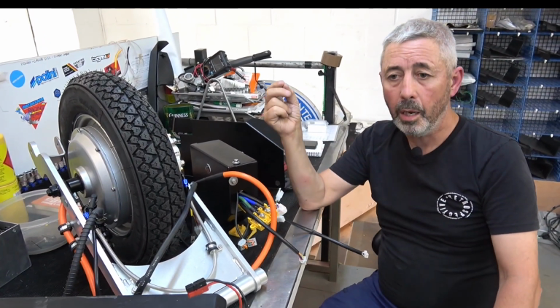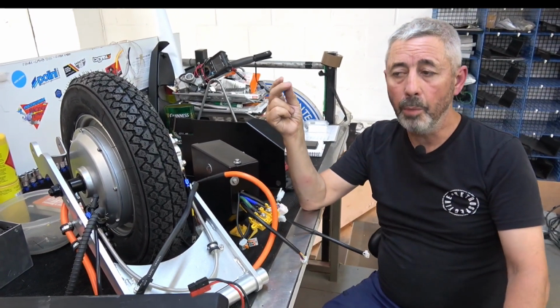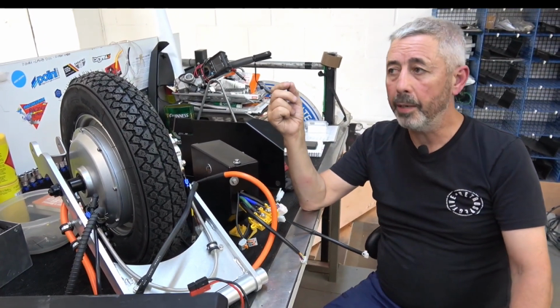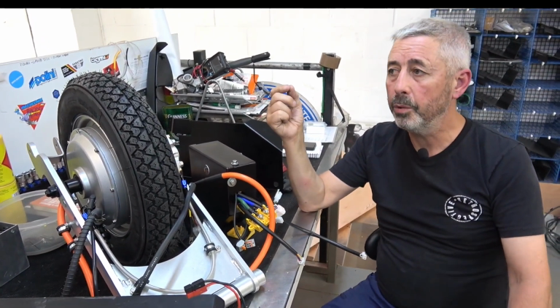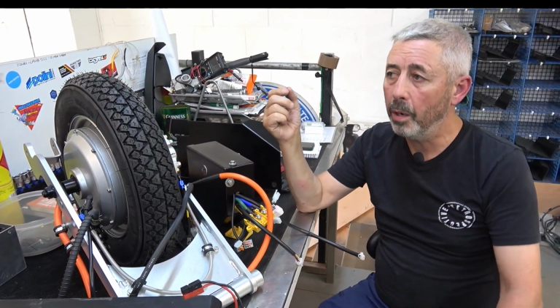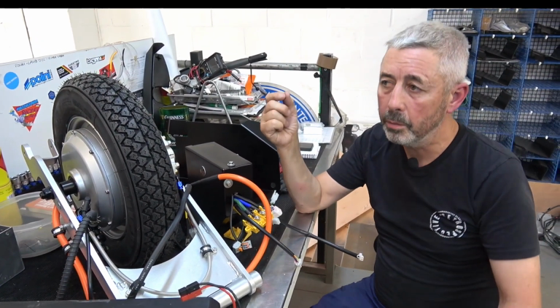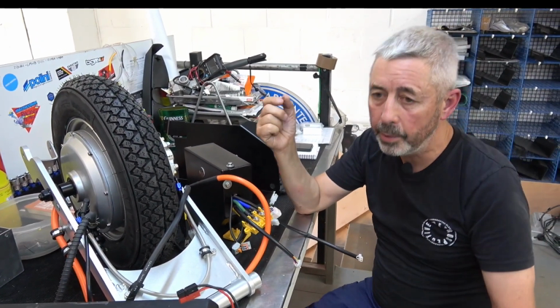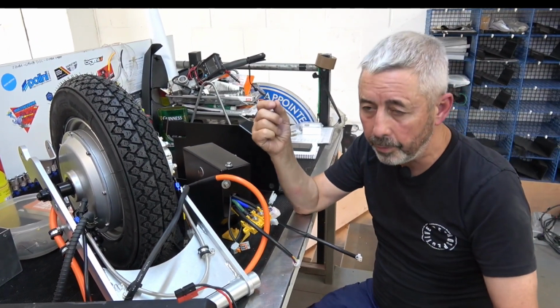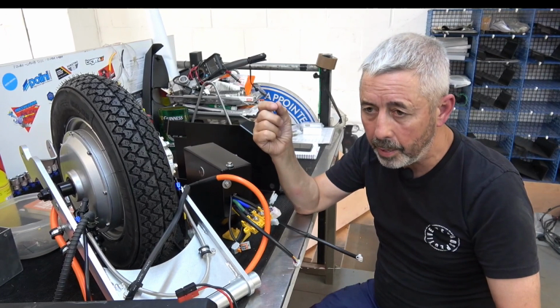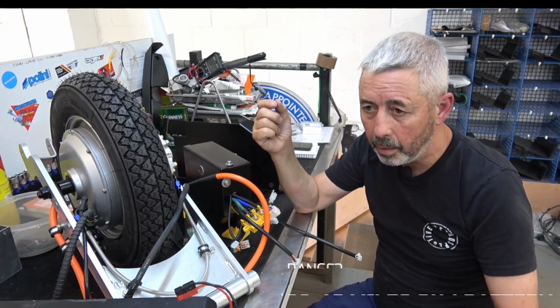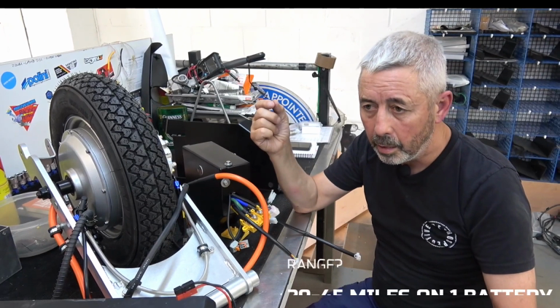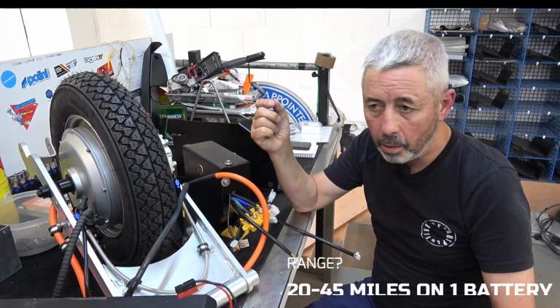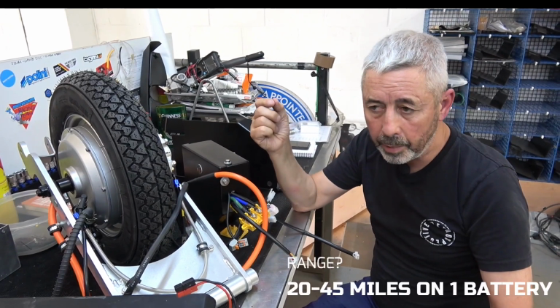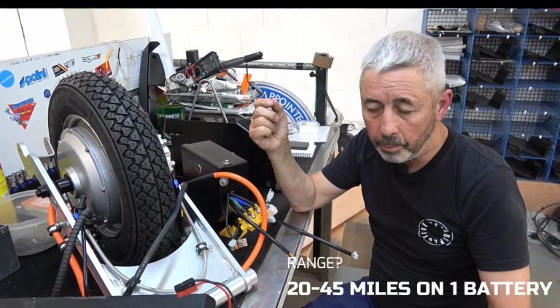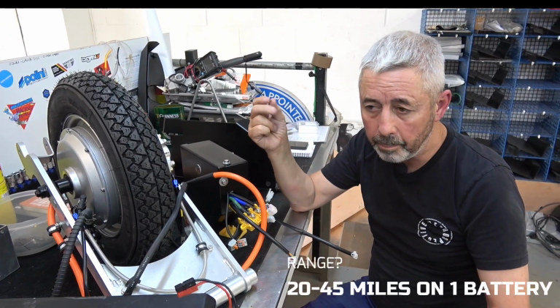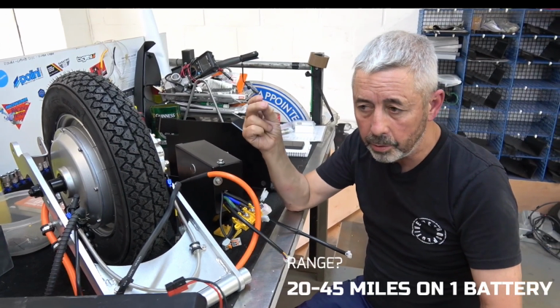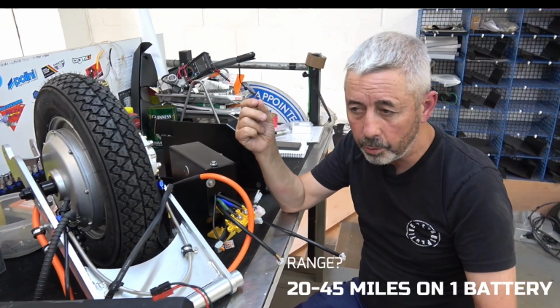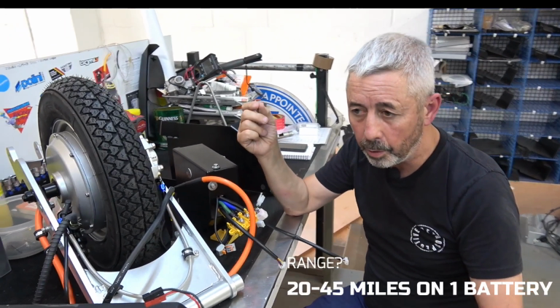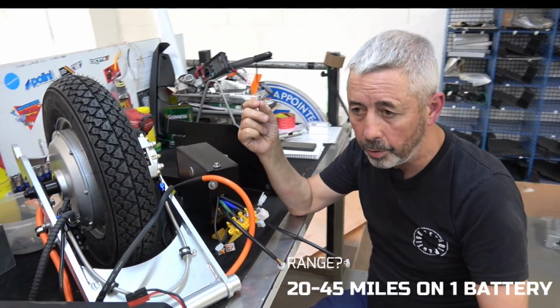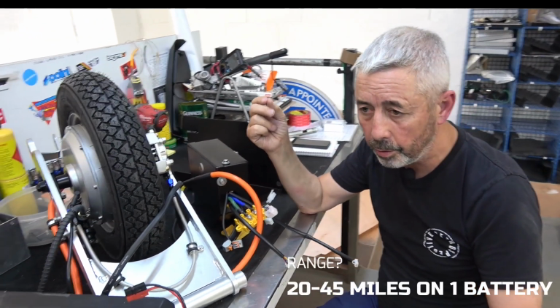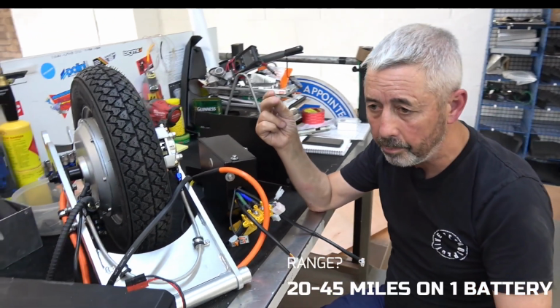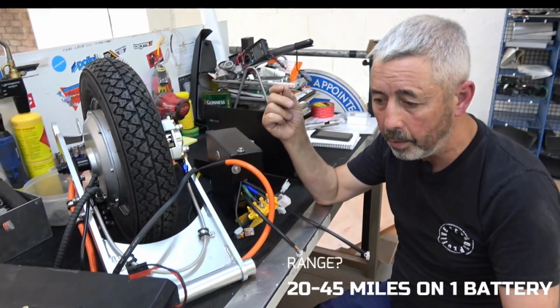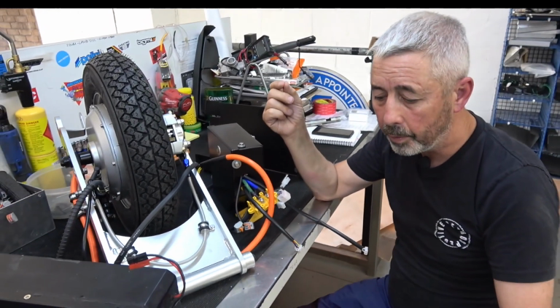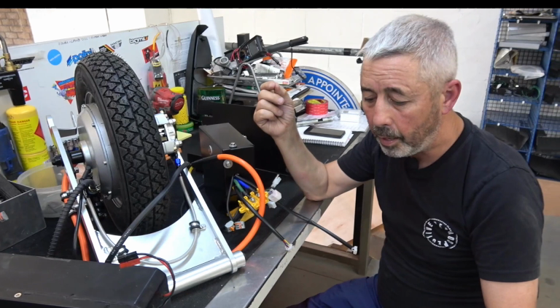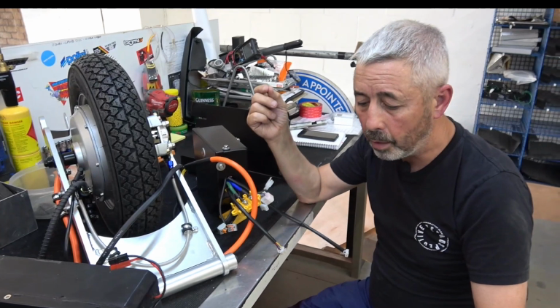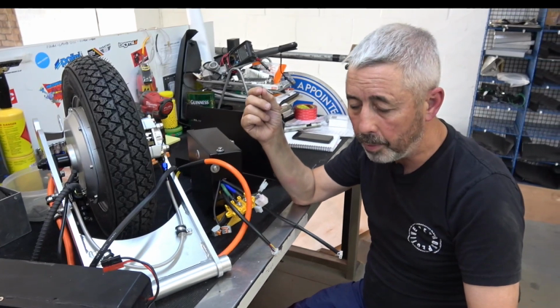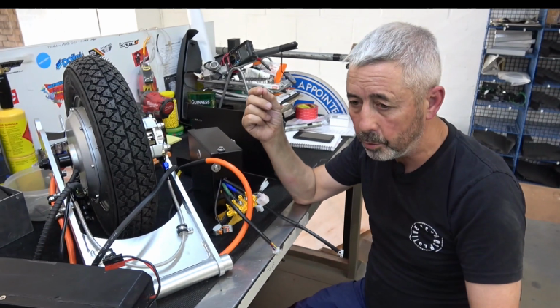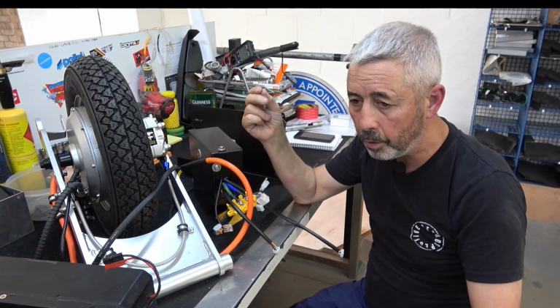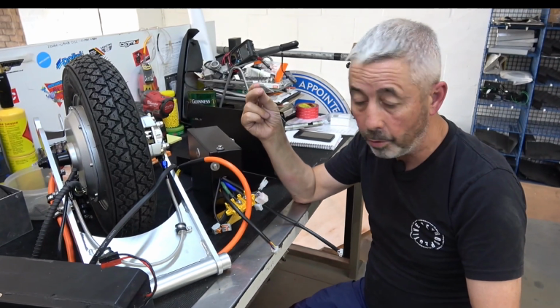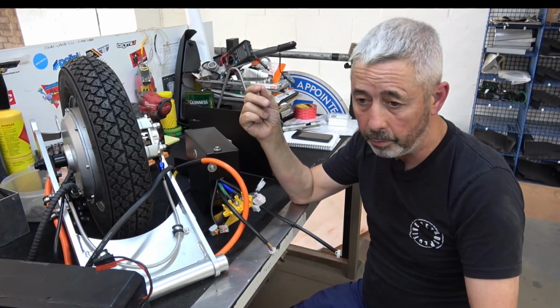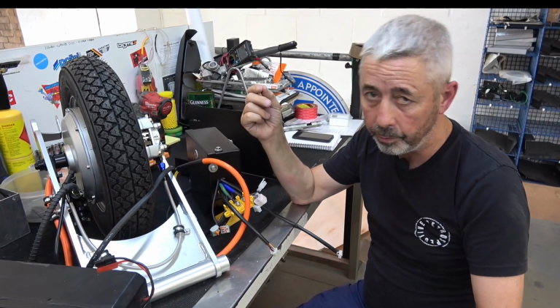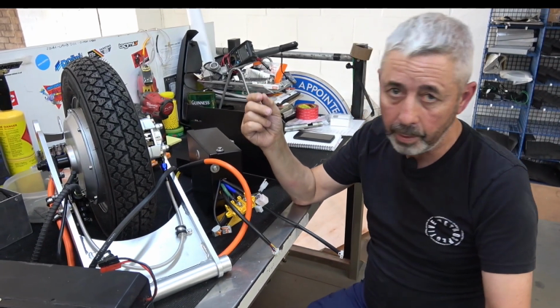A small battery will do about 20–25 miles, a medium battery about 30–35 miles, and a large battery about 40–45 miles.